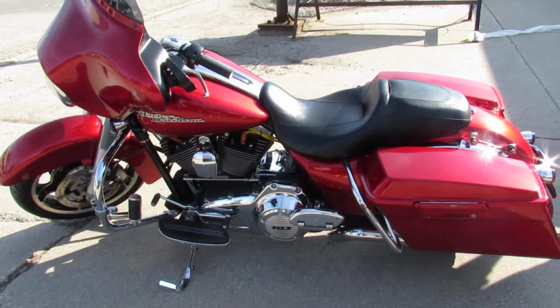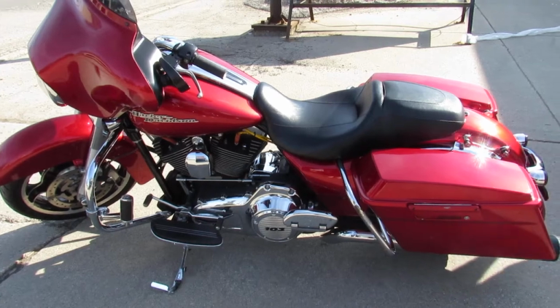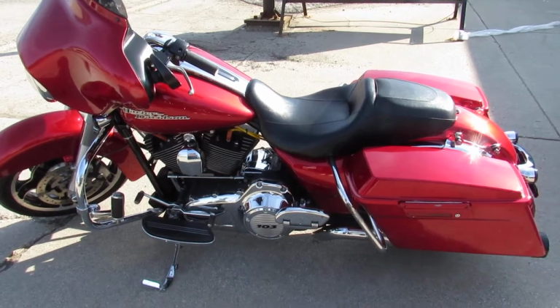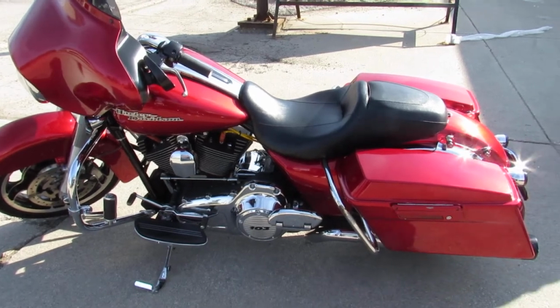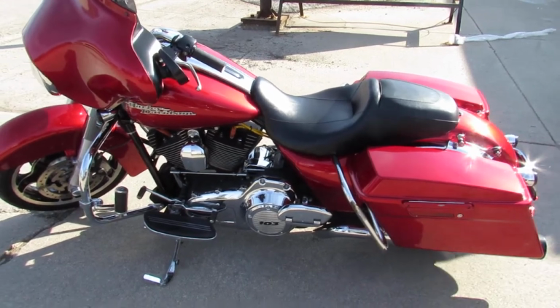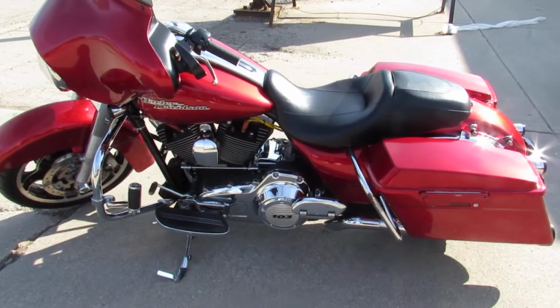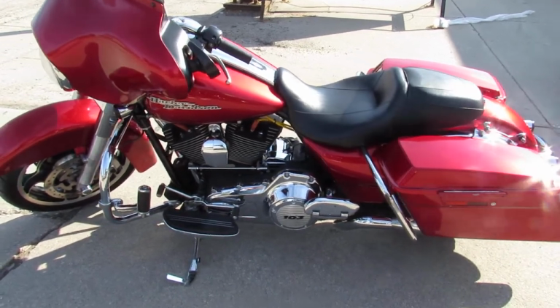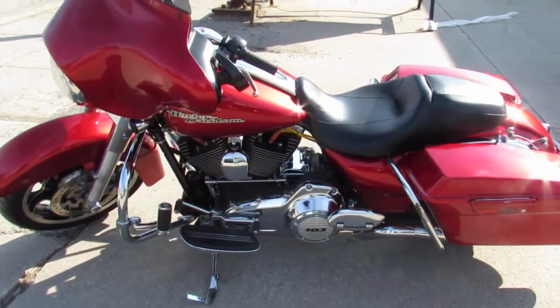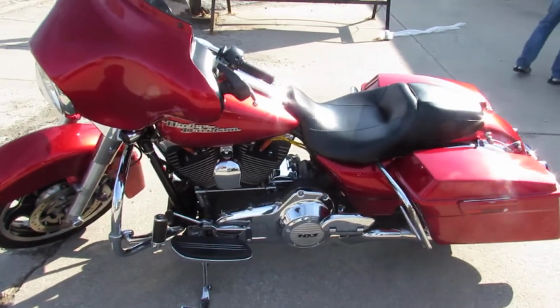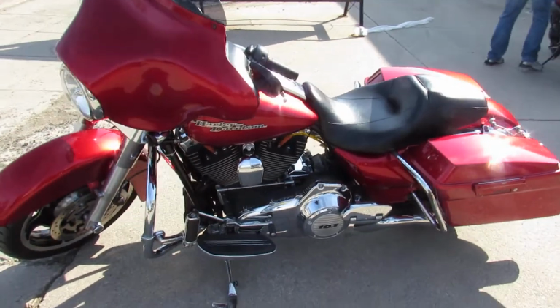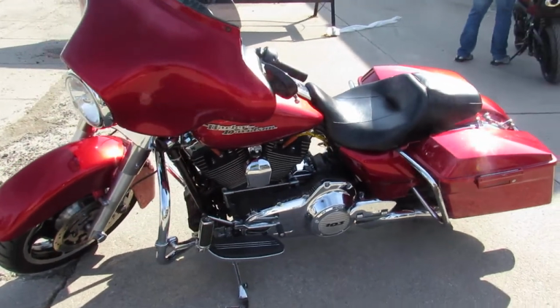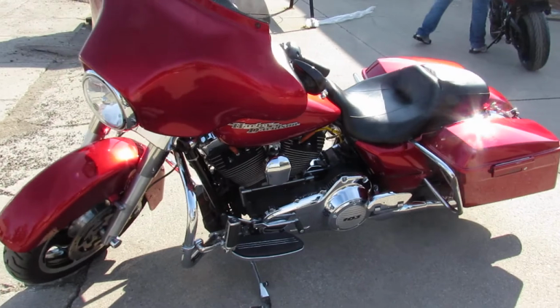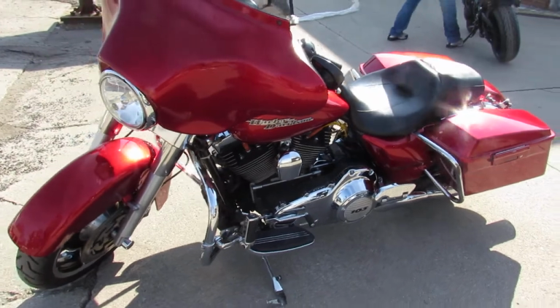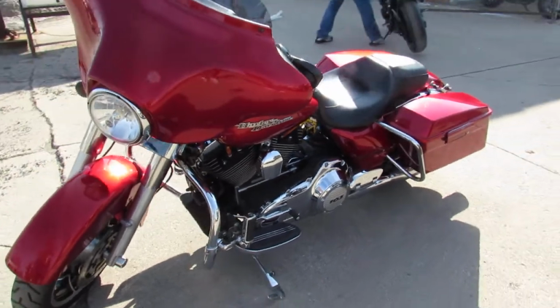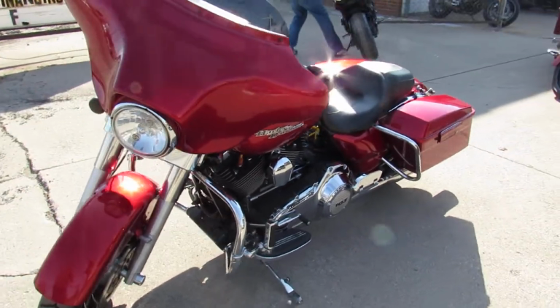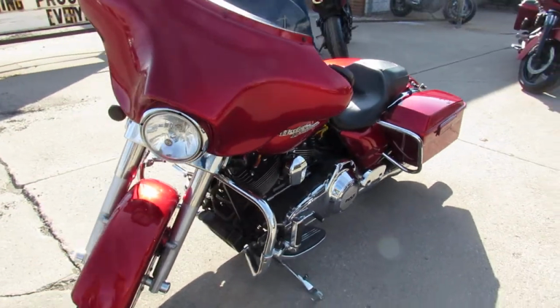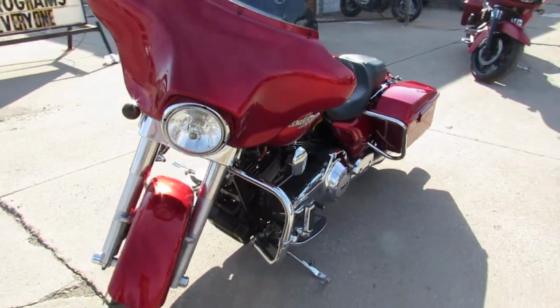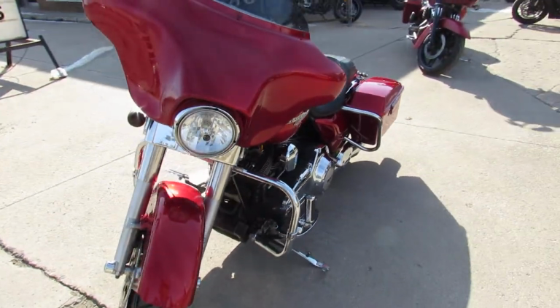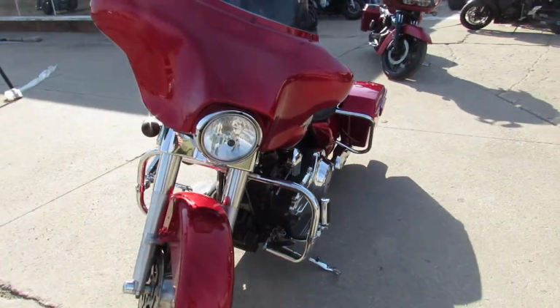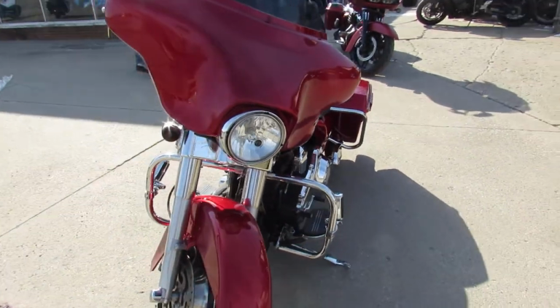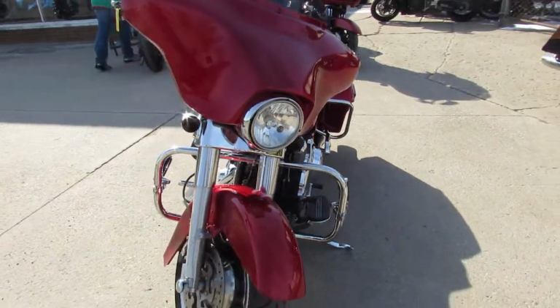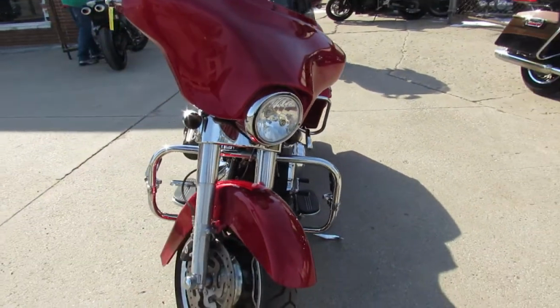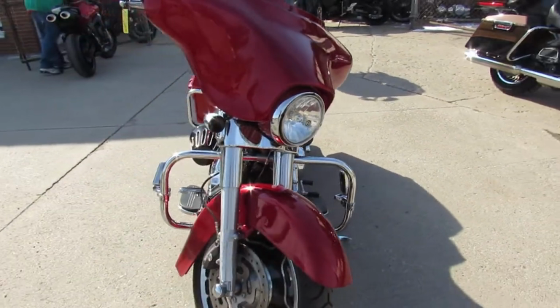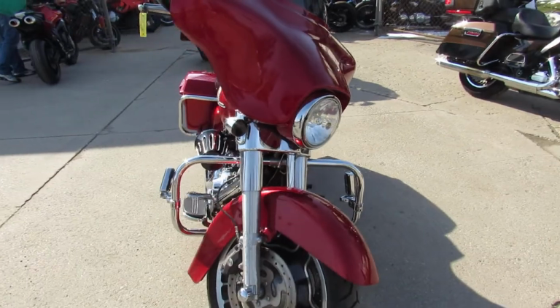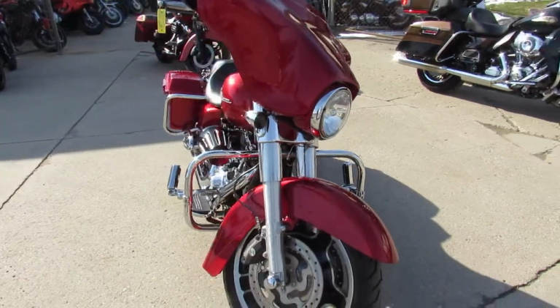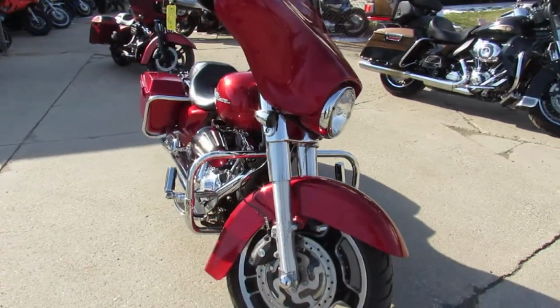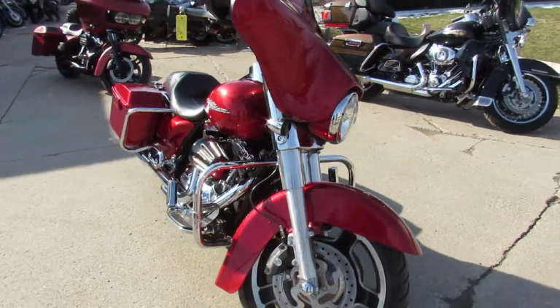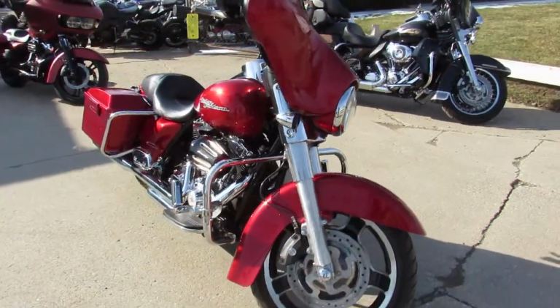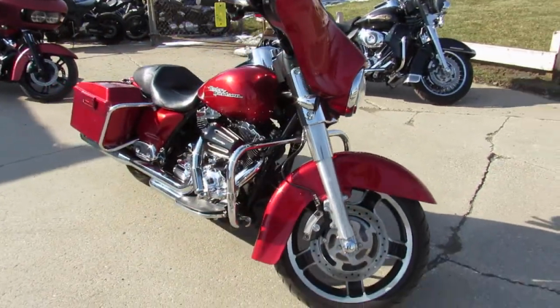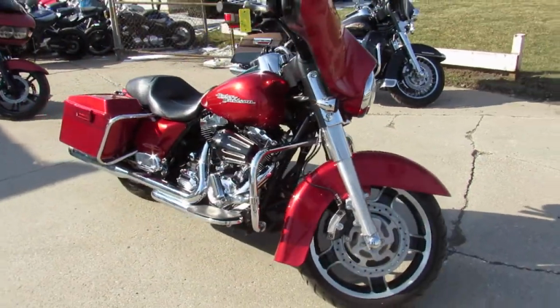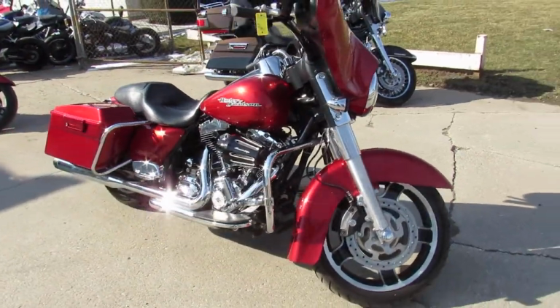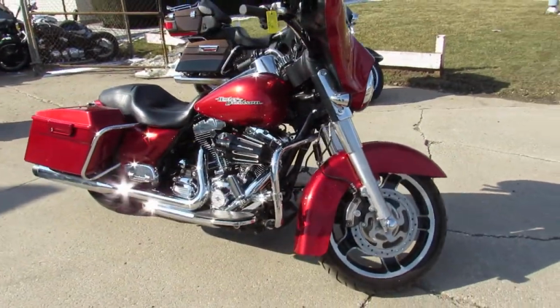Hey guys, approvalpowersports.com. Anybody looking for a used Harley Davidson, we have them at Approval Power Sports — over 400 used Harleys in stock and ready to go. This one here, 2013 Street Glide, comes in that candy apple red paint.